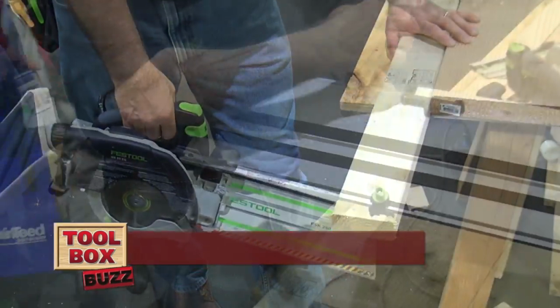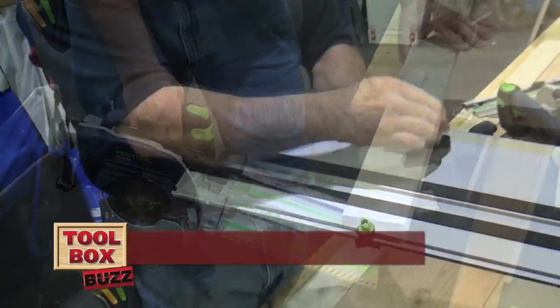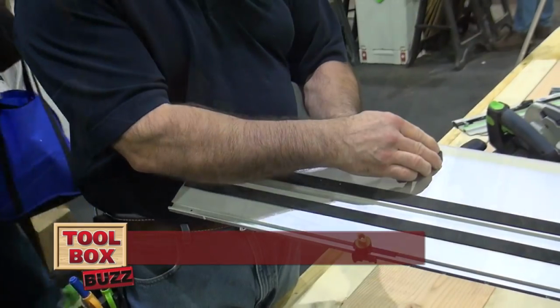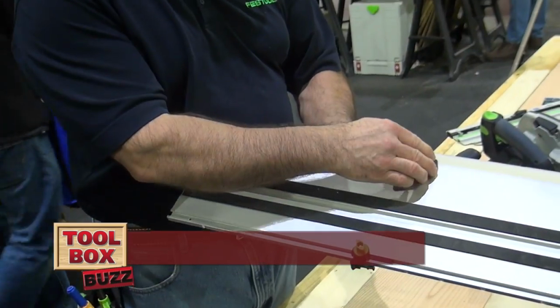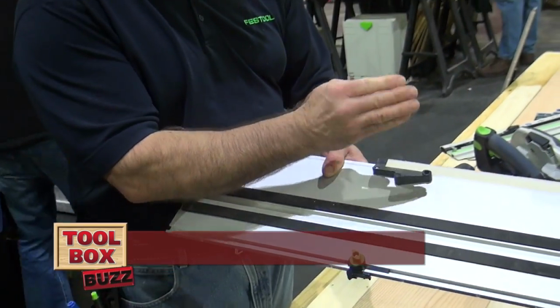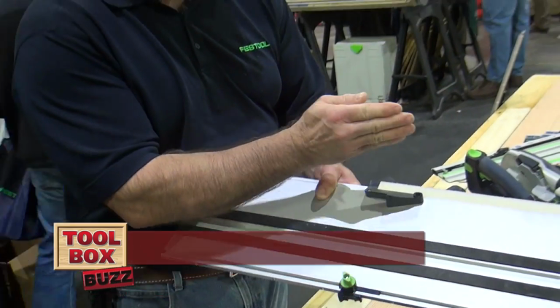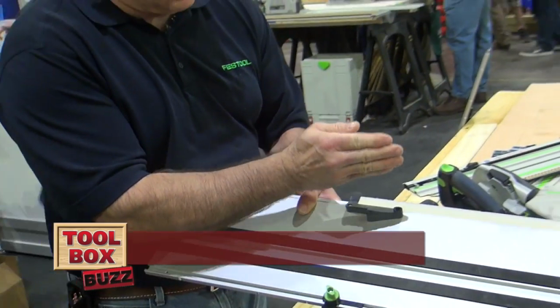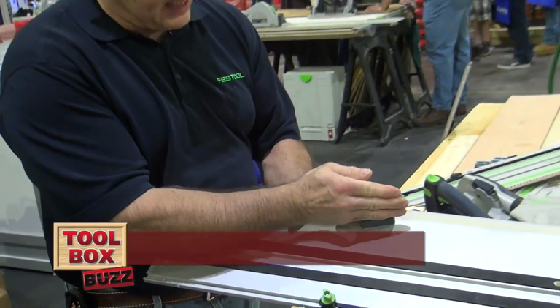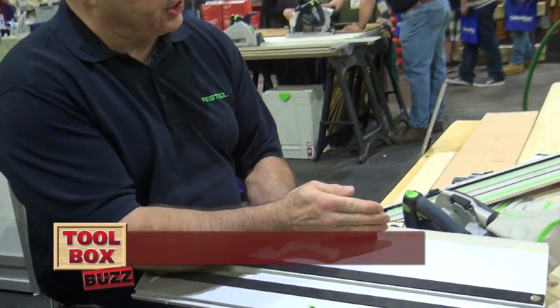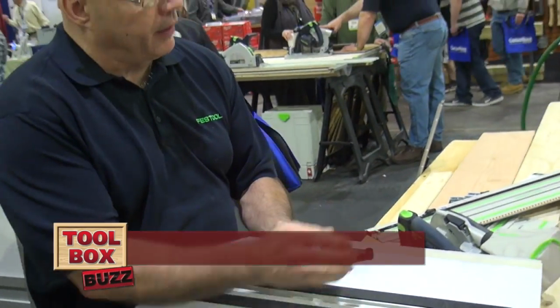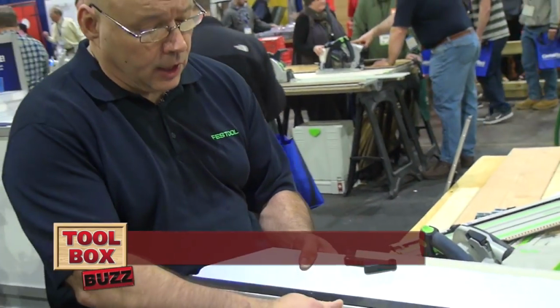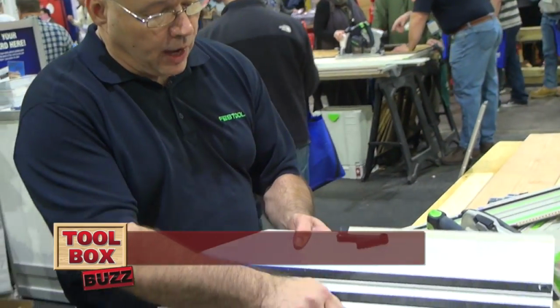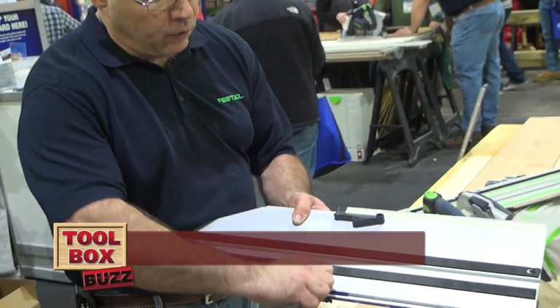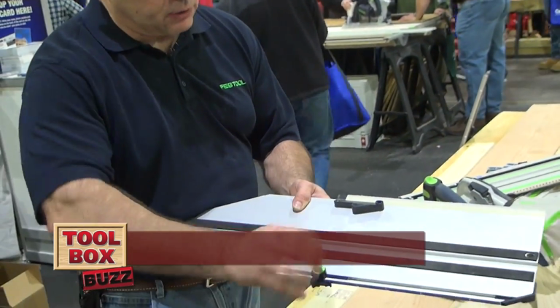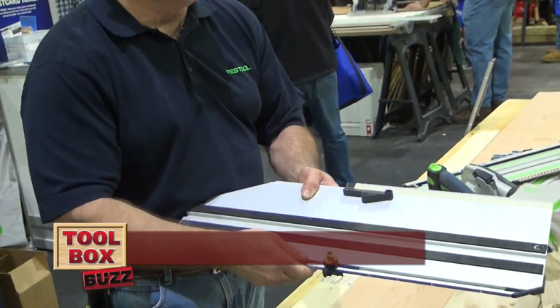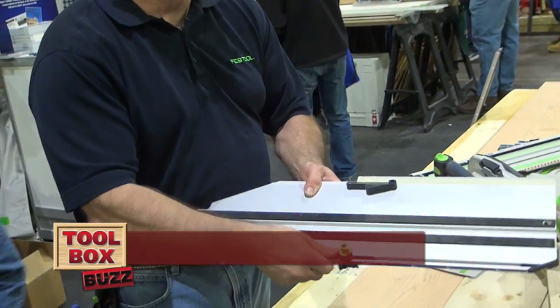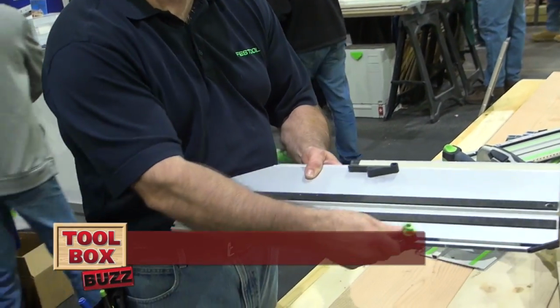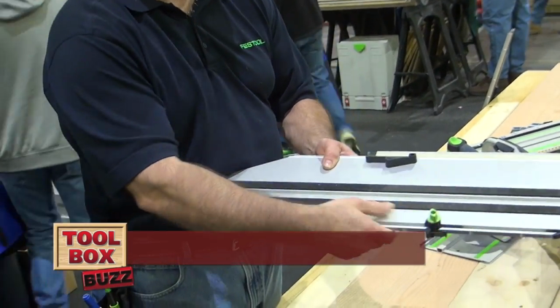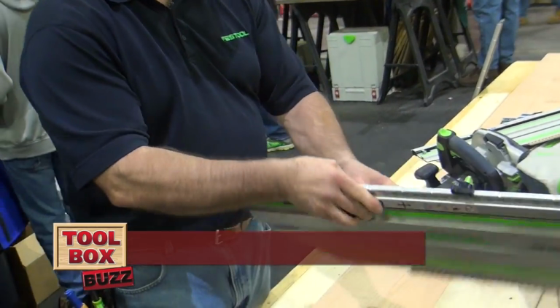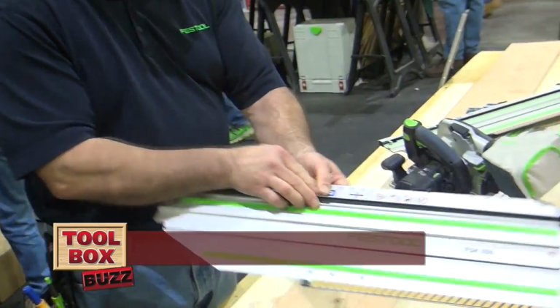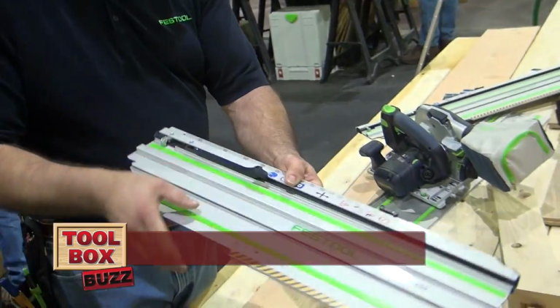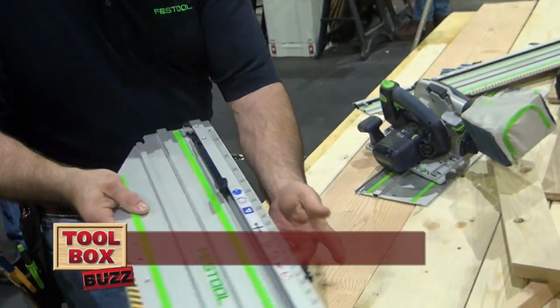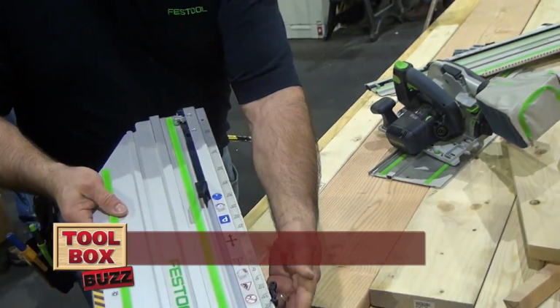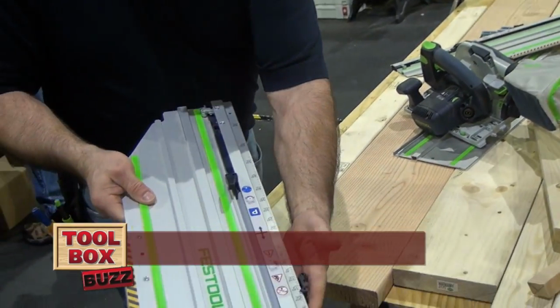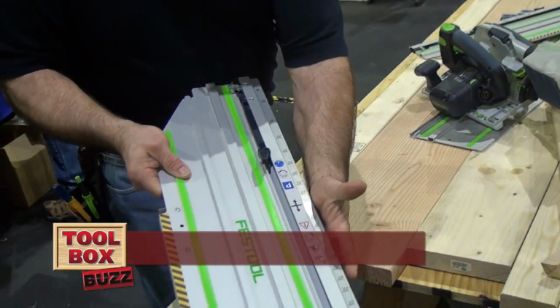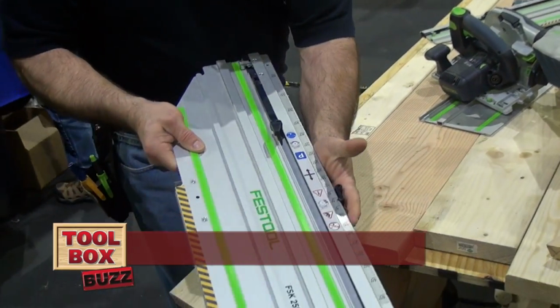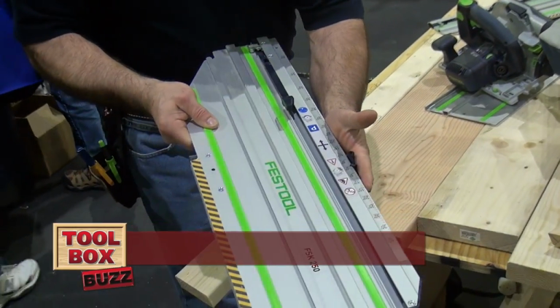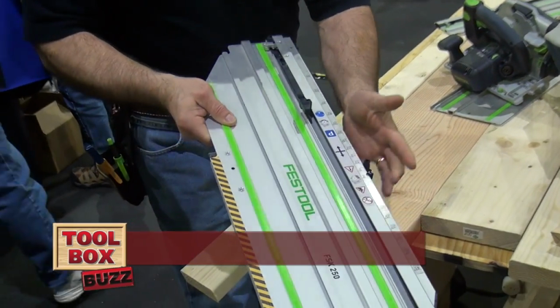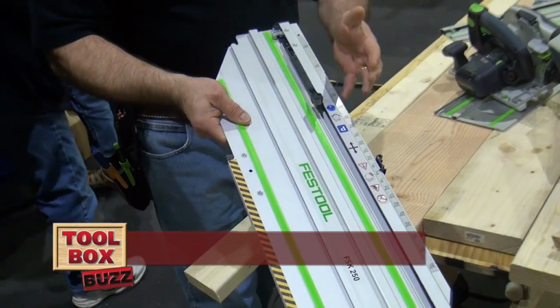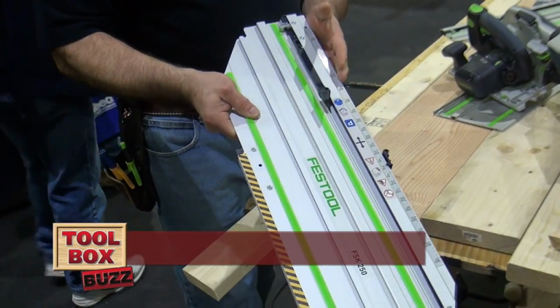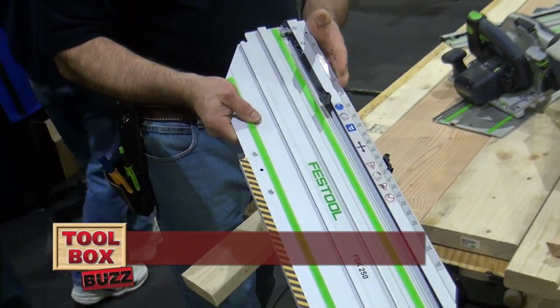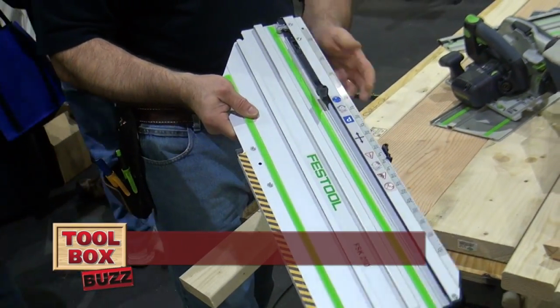Reference point that's stationary. You have one that's movable. I'm going to bring it right to zero. Now I'm going to get a 90-degree cut.